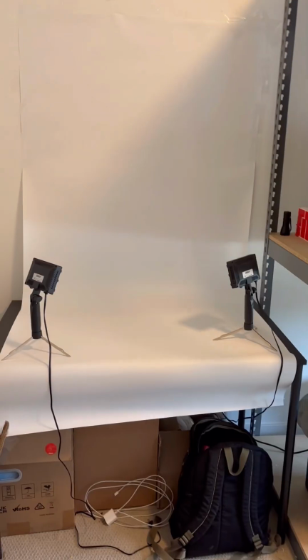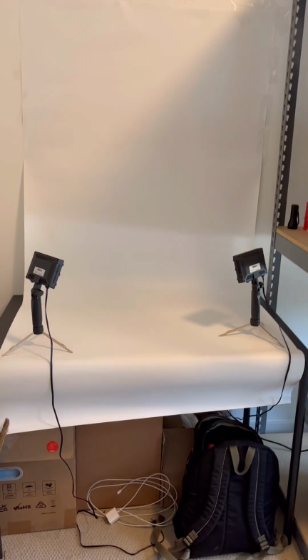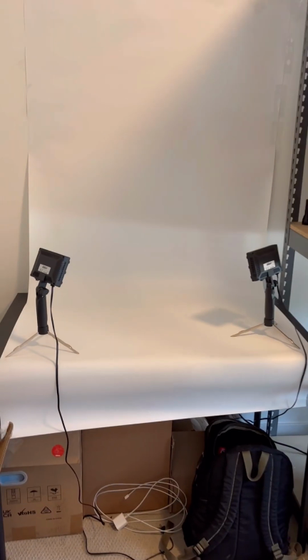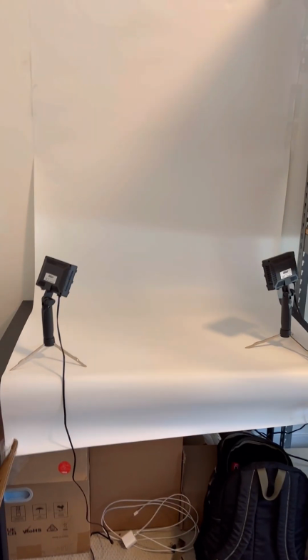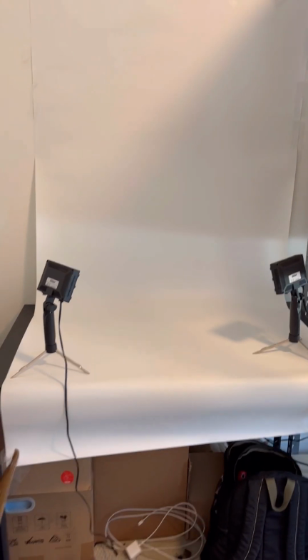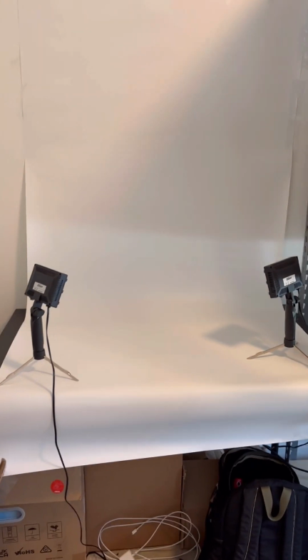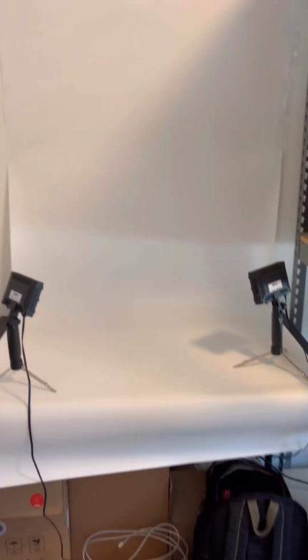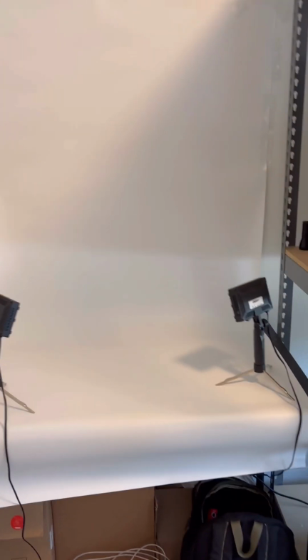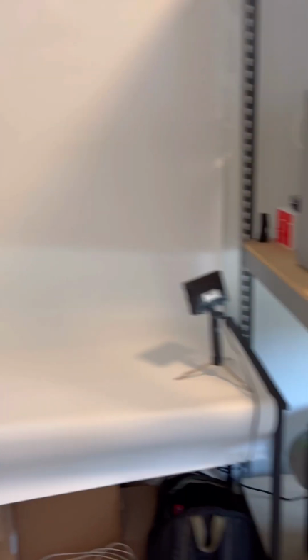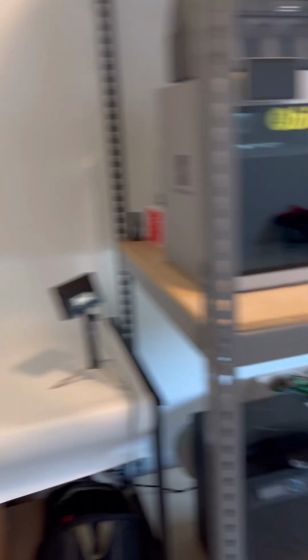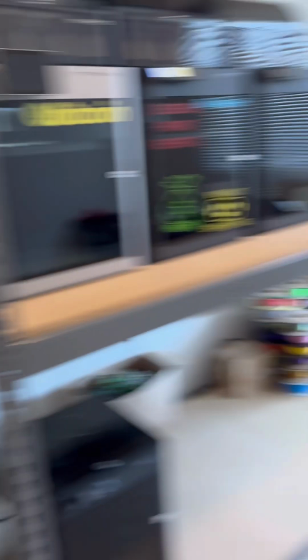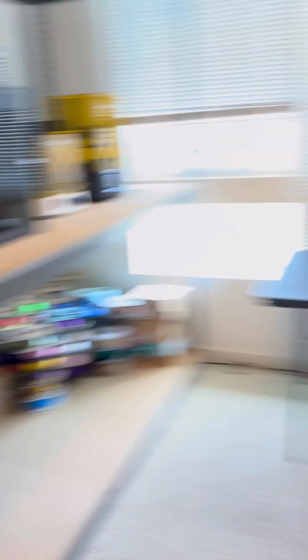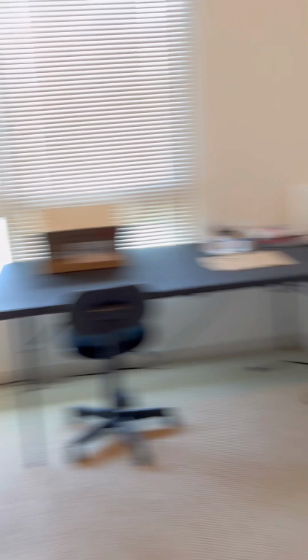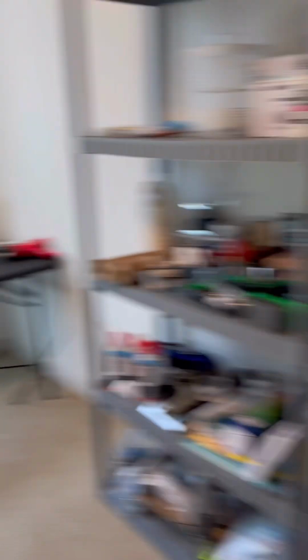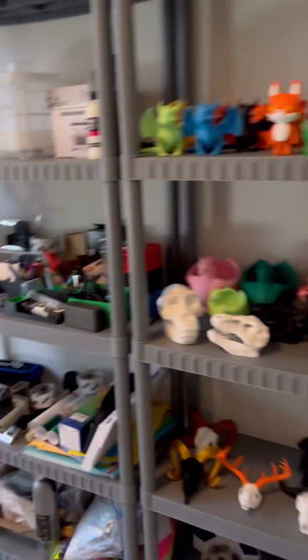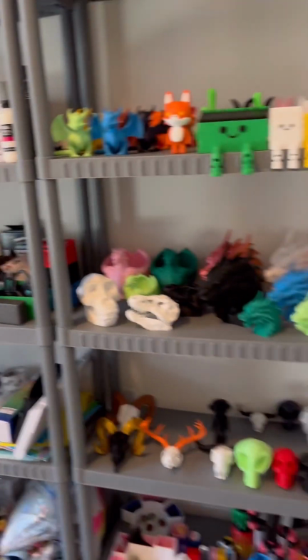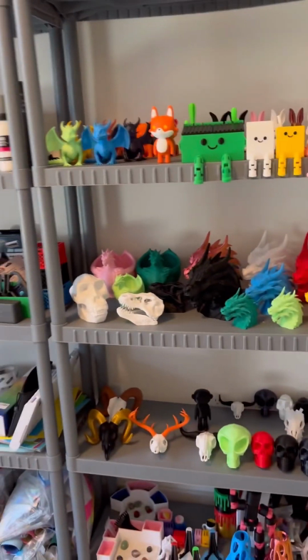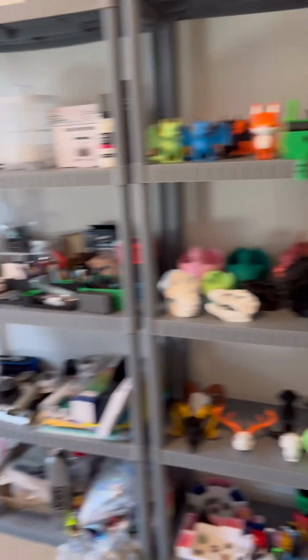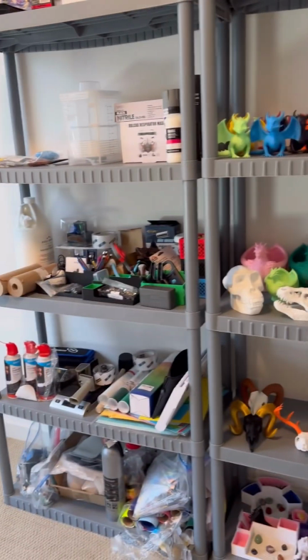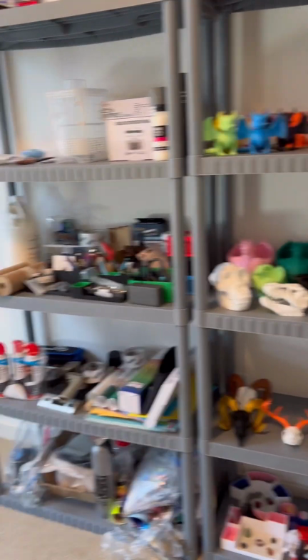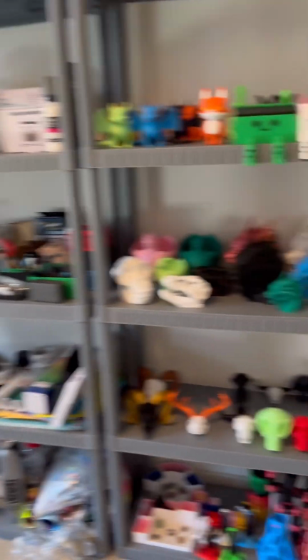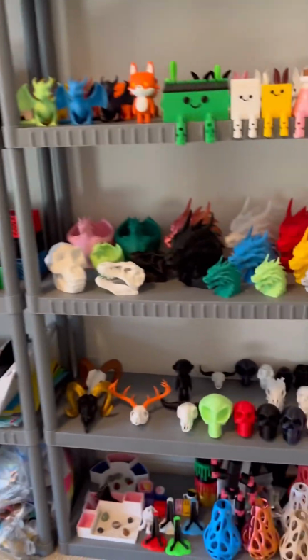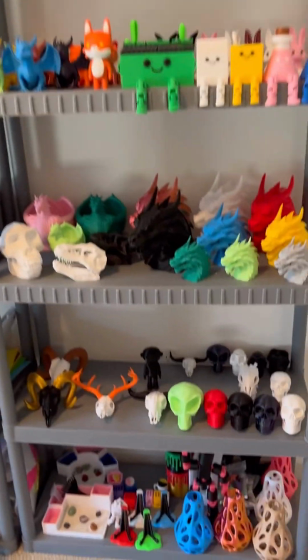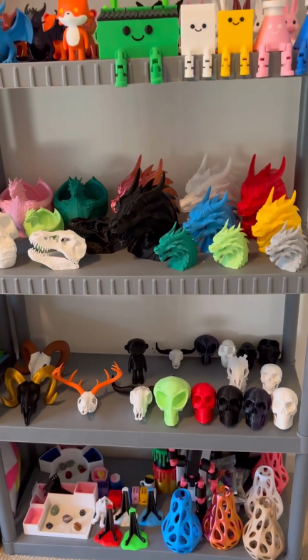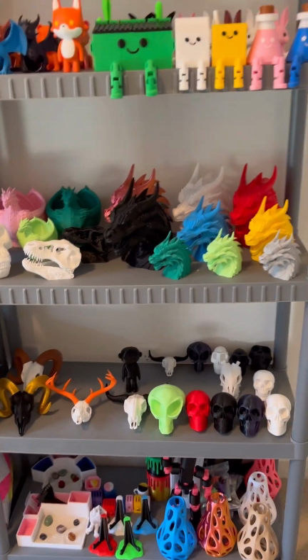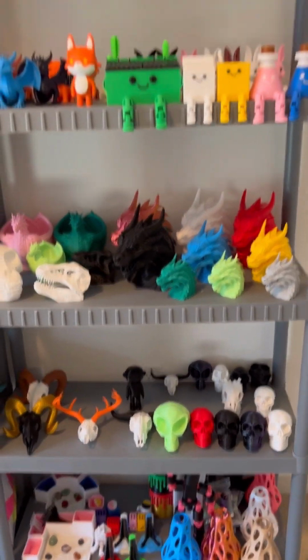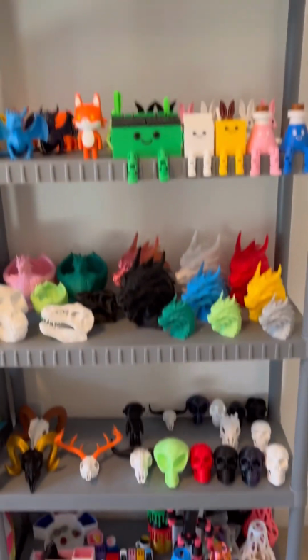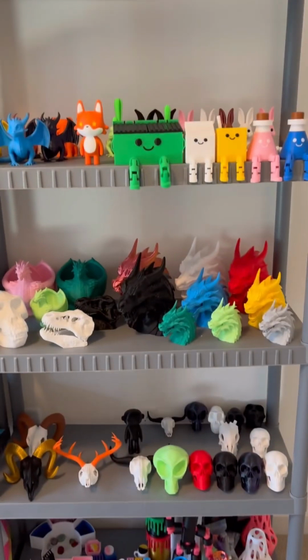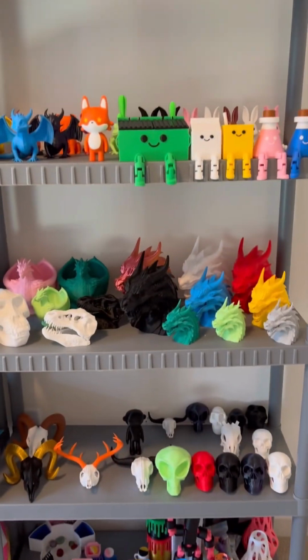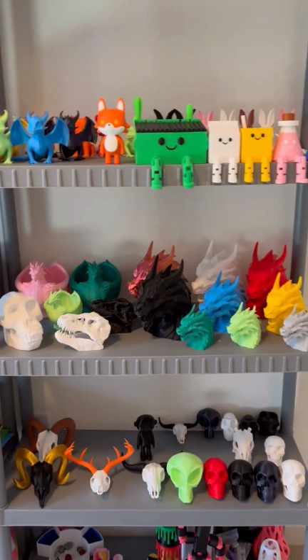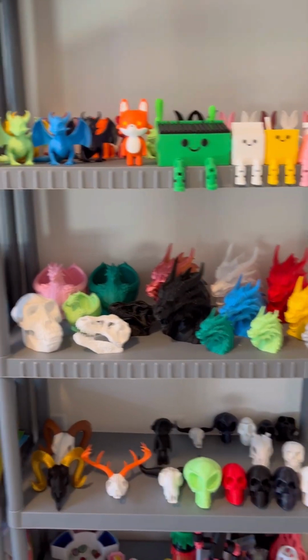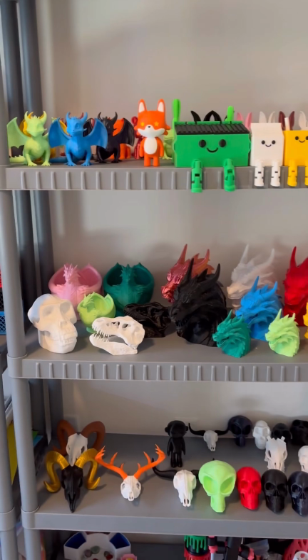Over here is where I take product photos. This area still needs some work. I have some shelves for storage and then here are some recent design releases.